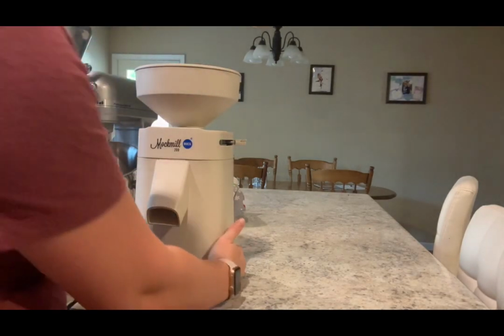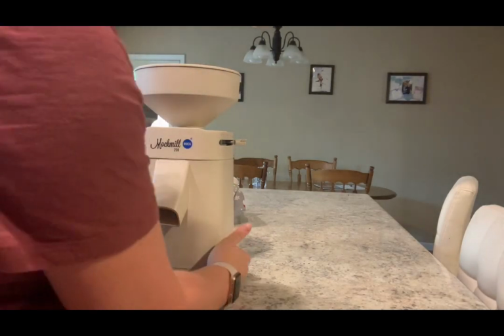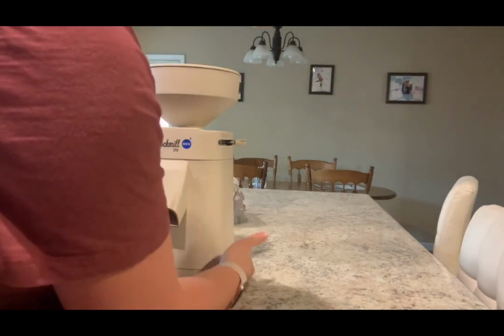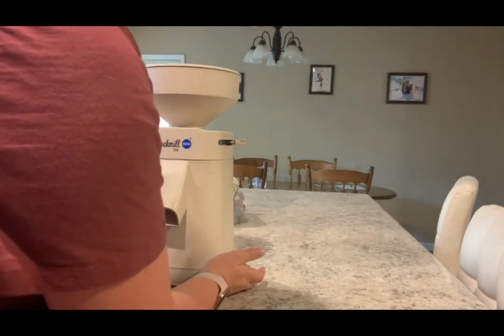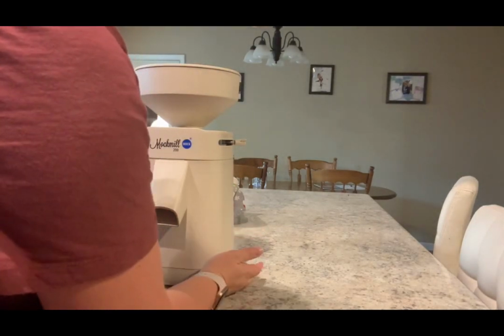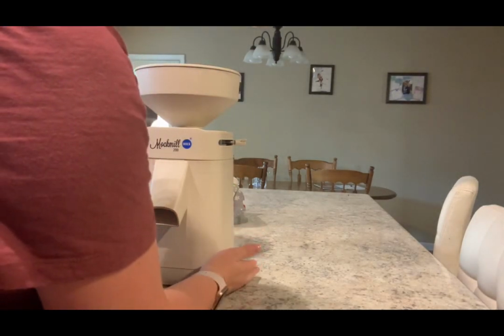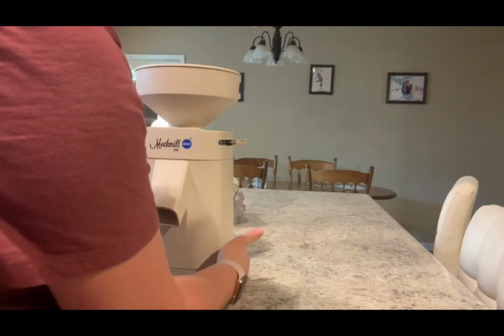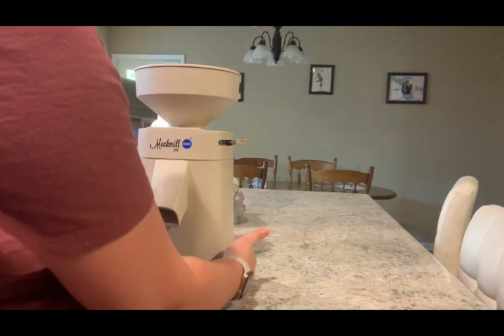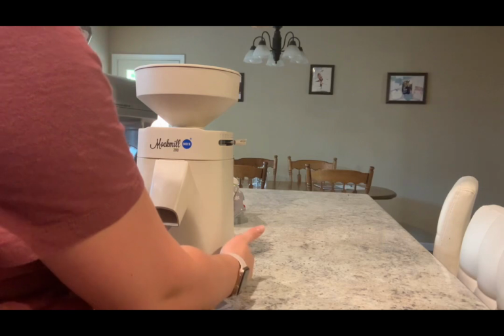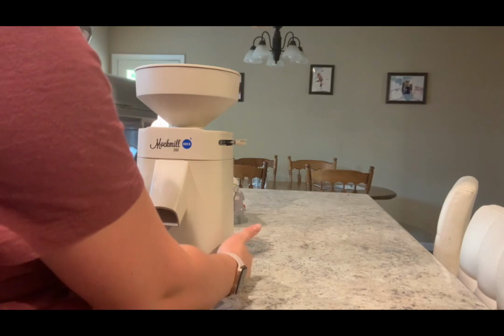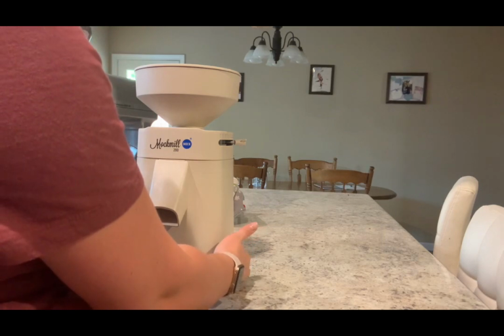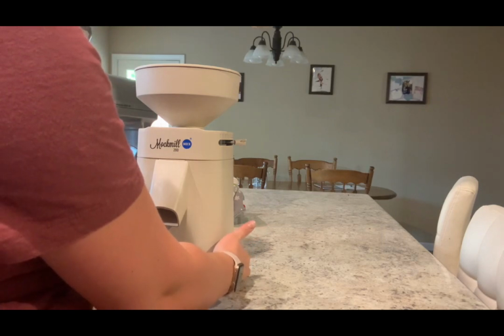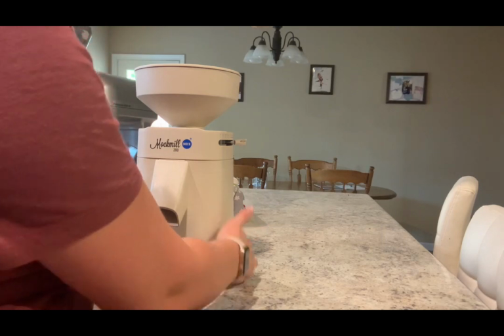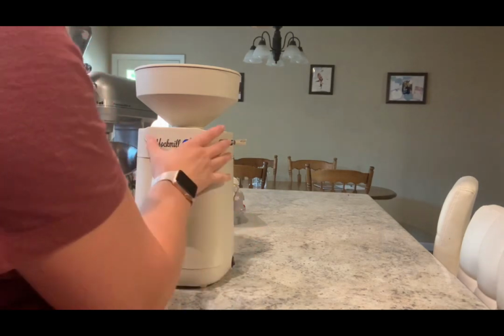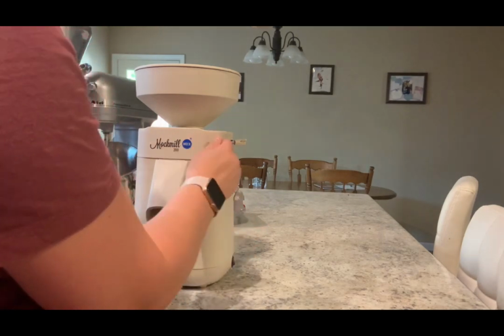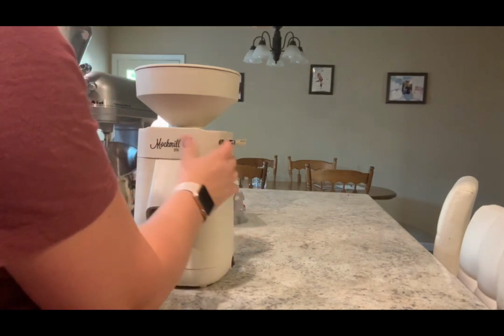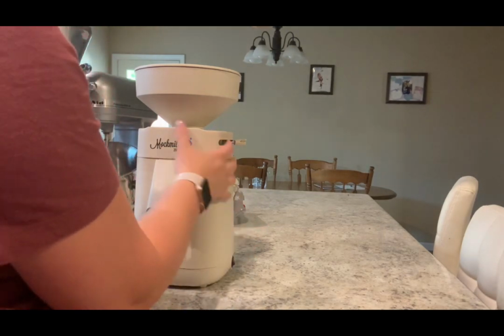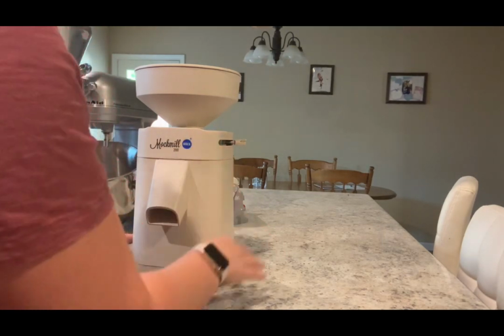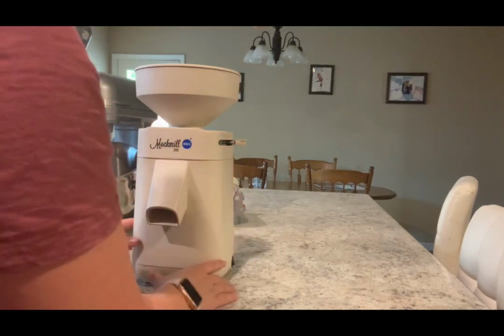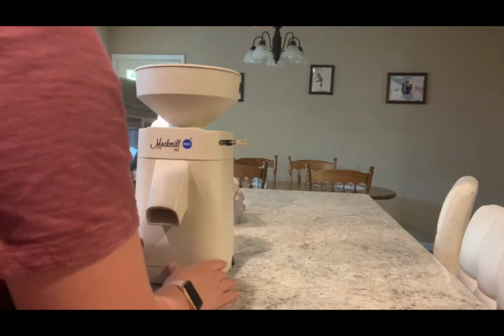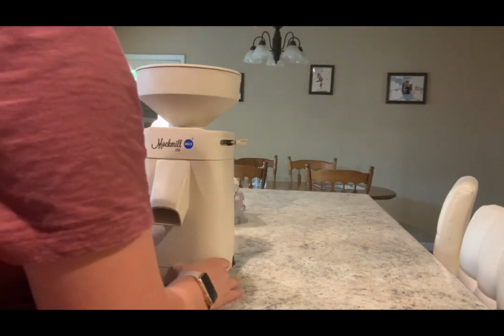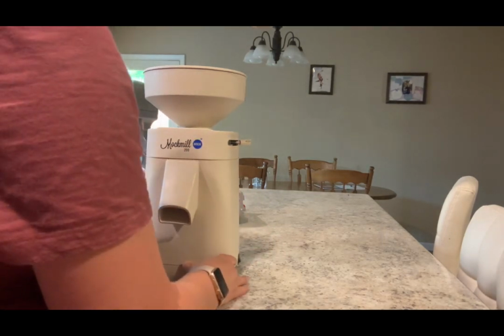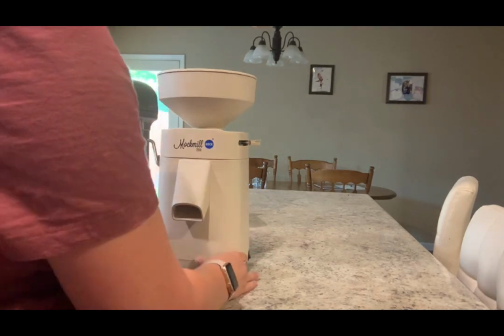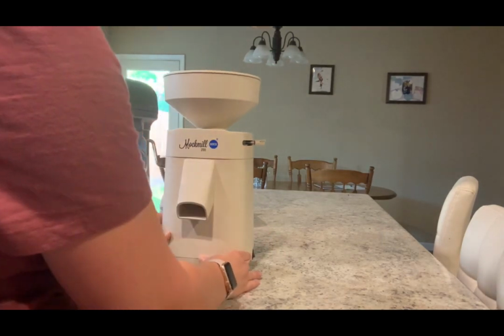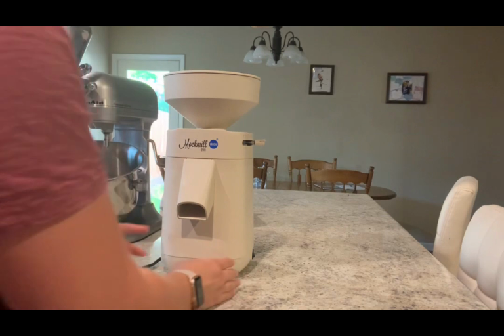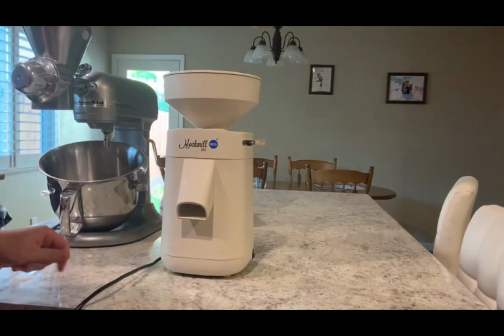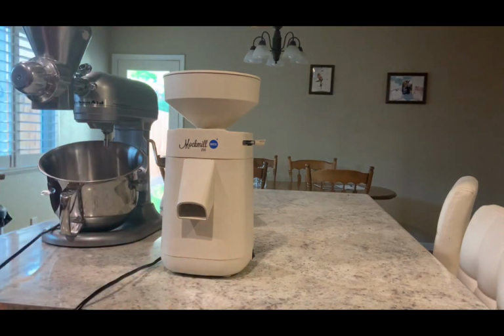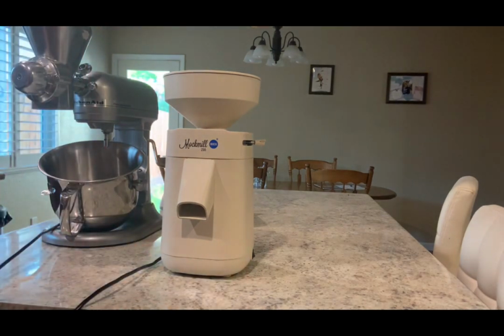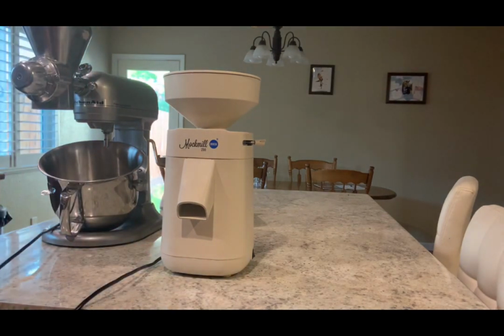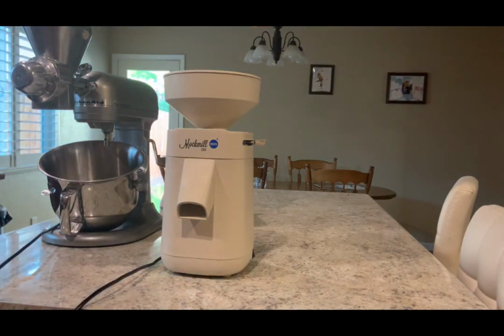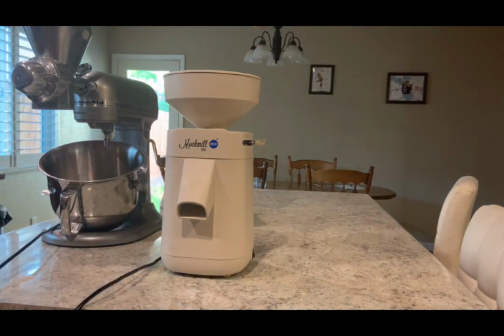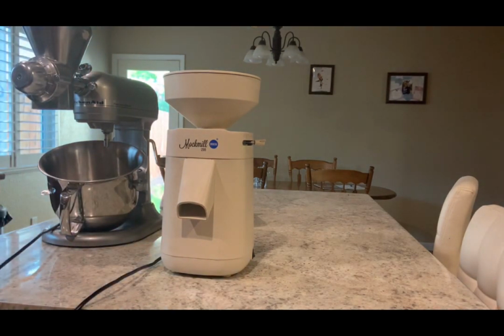Overall, I am really happy with this Mockmill and would totally buy it in a heartbeat again. I'm so excited to learn how to make things with it.